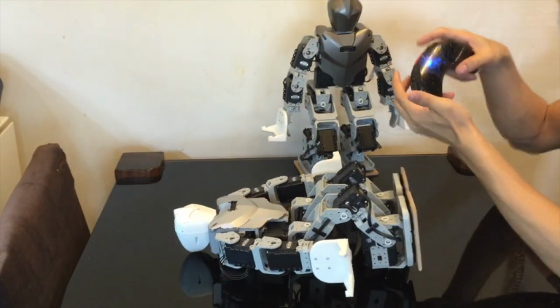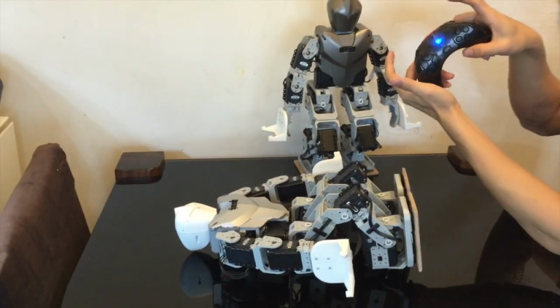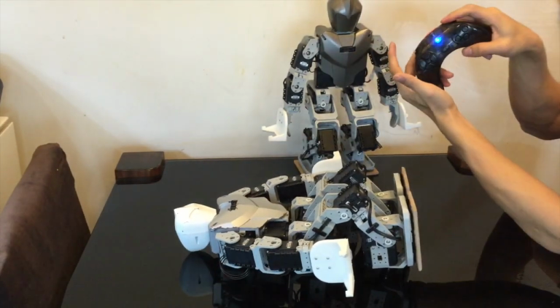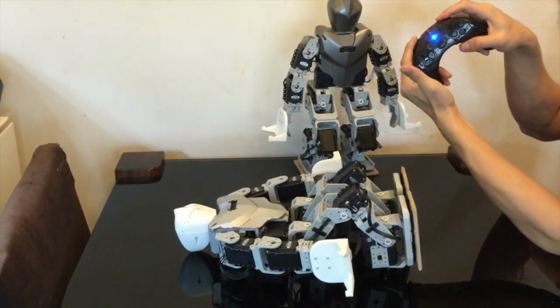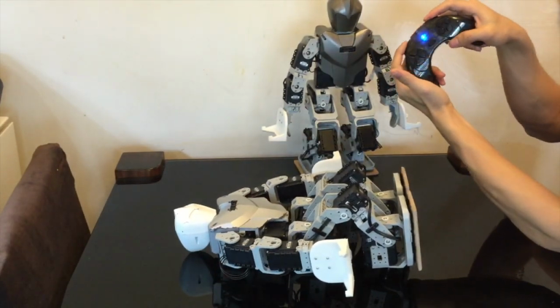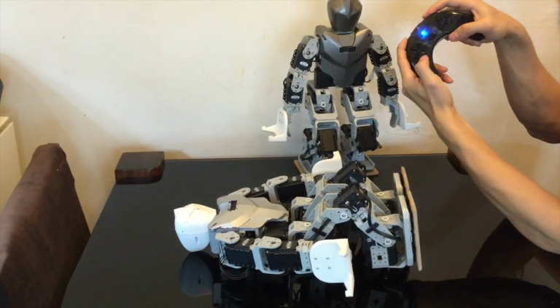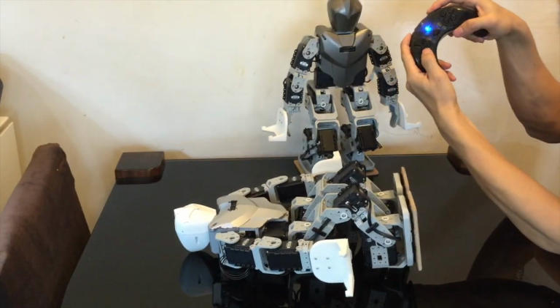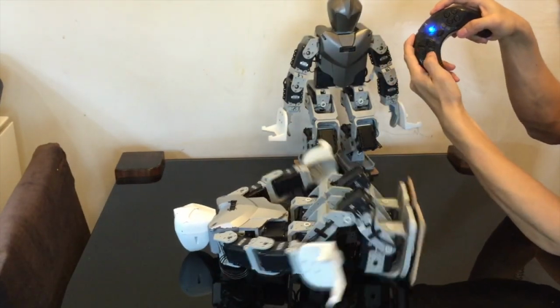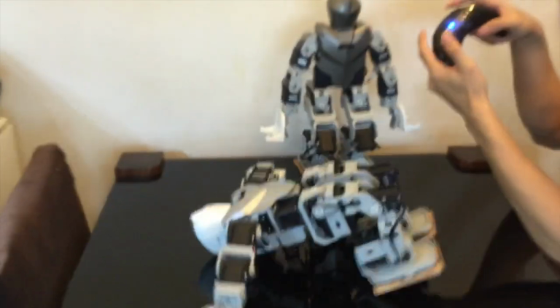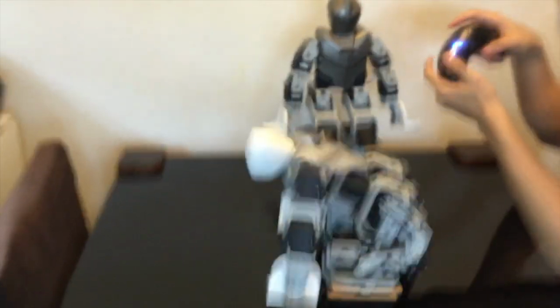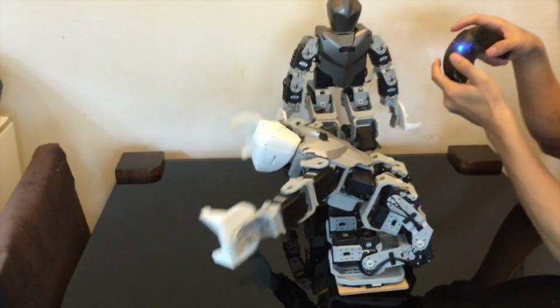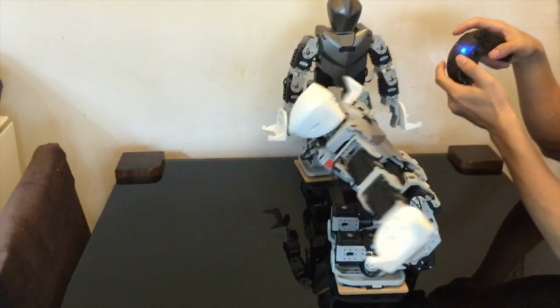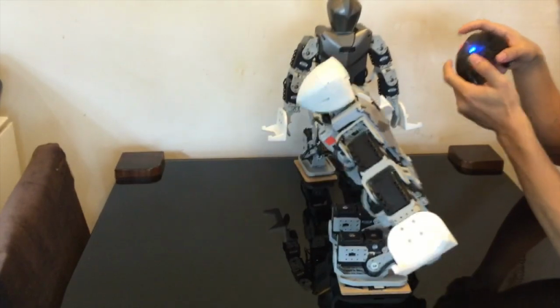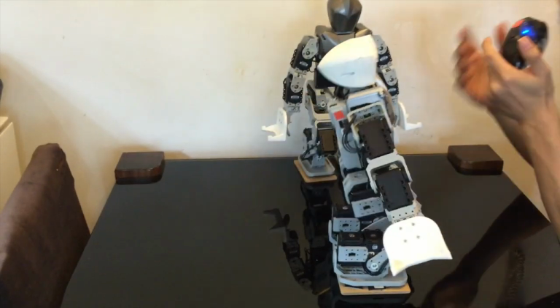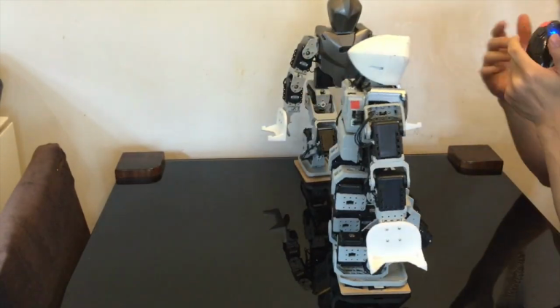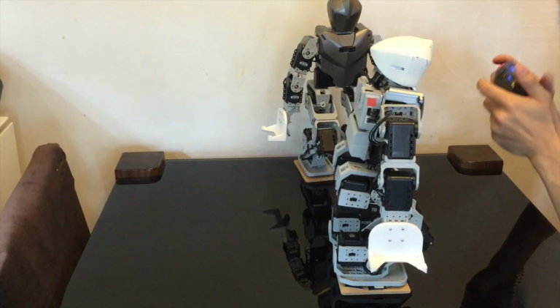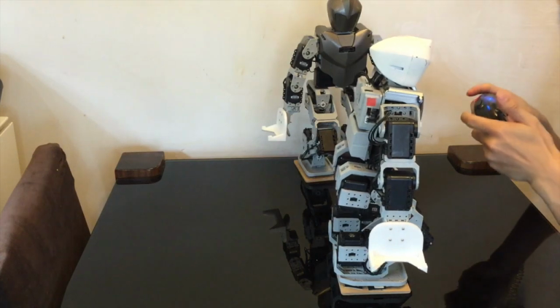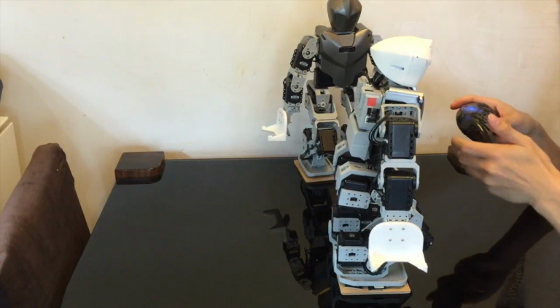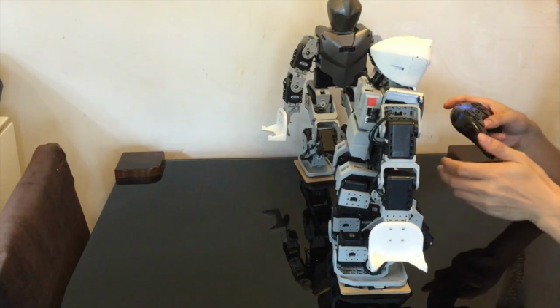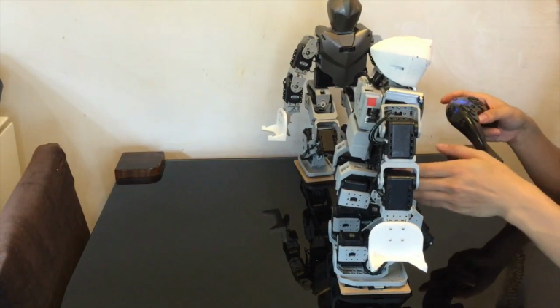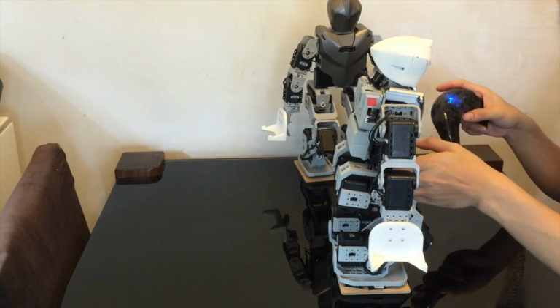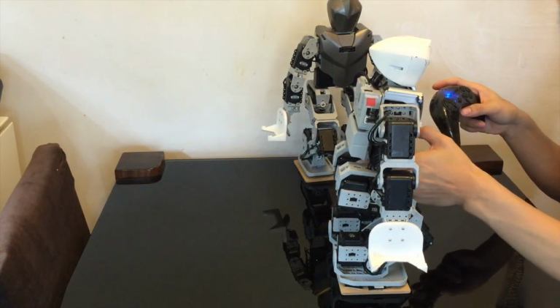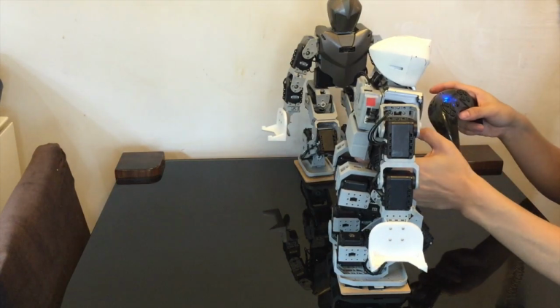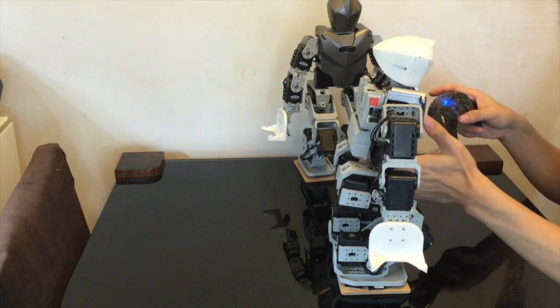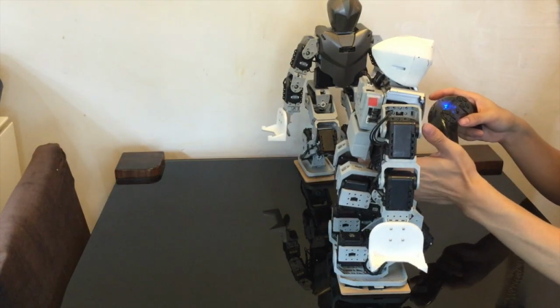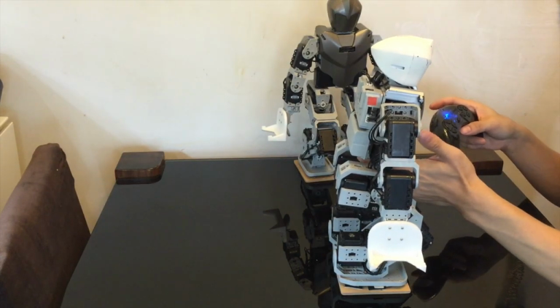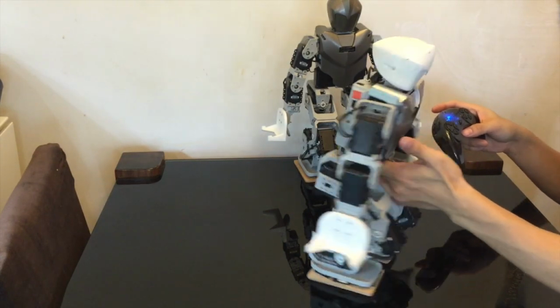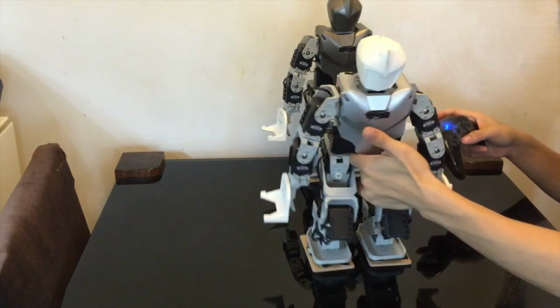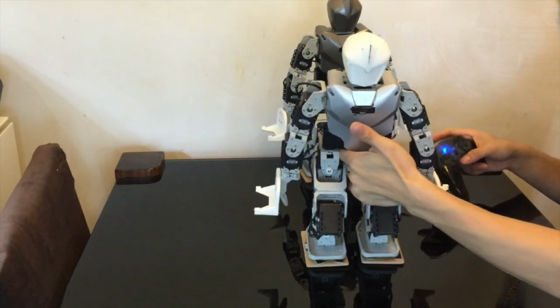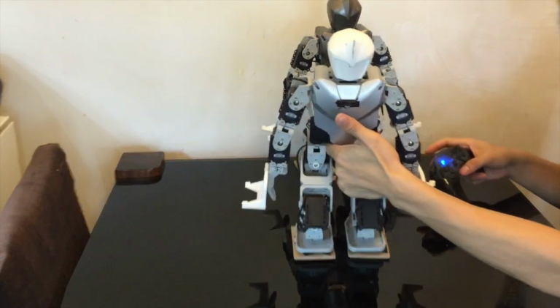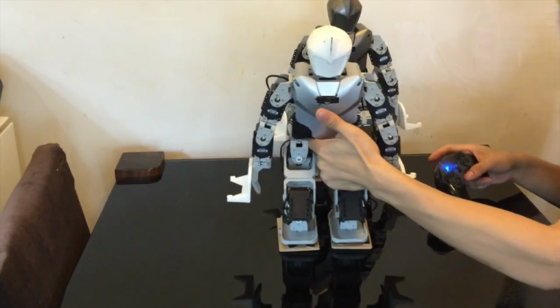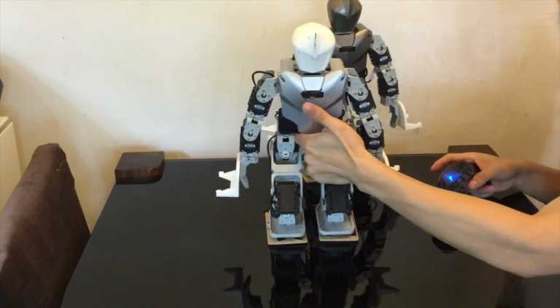And for the back get-up — which is the default from Bioloid/Robotics — just press 5, 6, and then down to get up from the back.